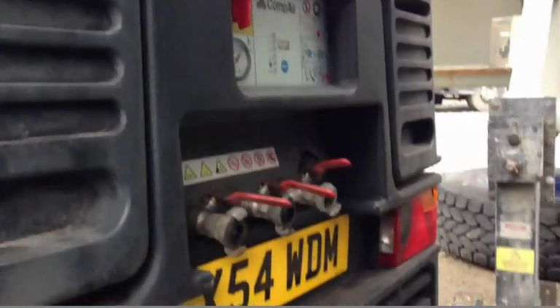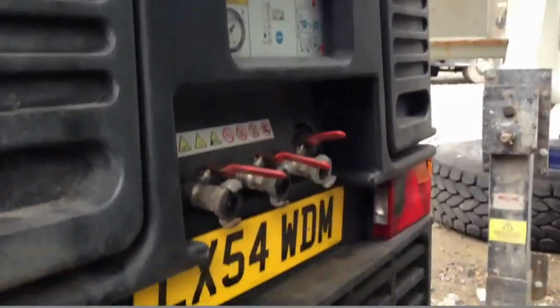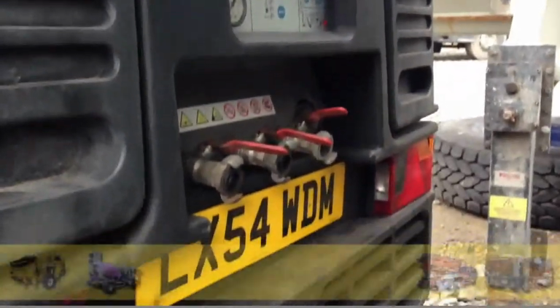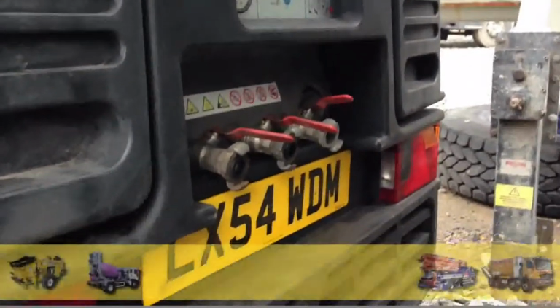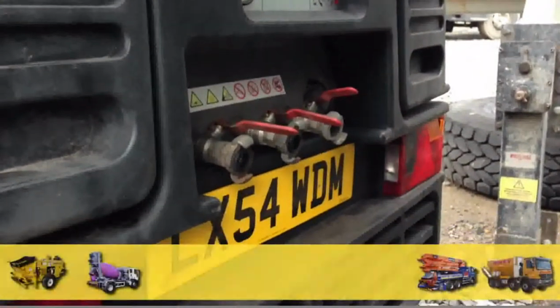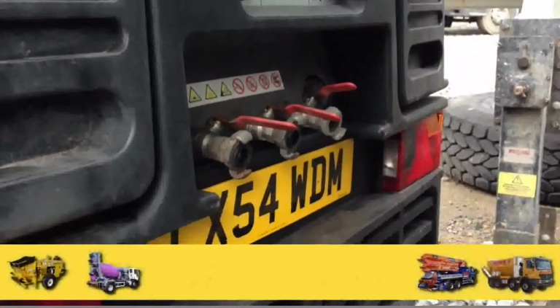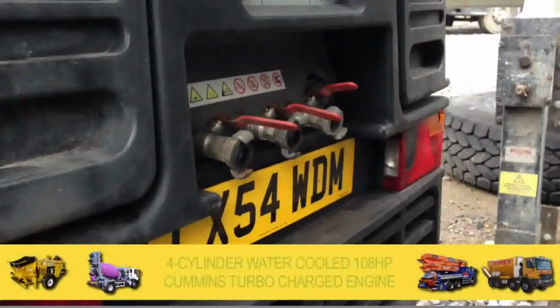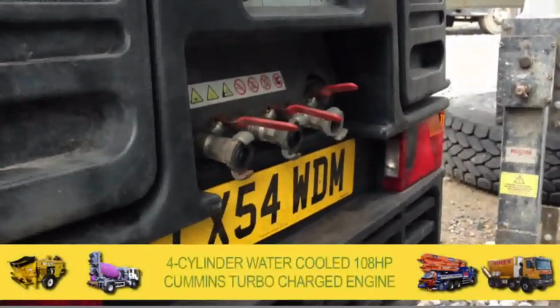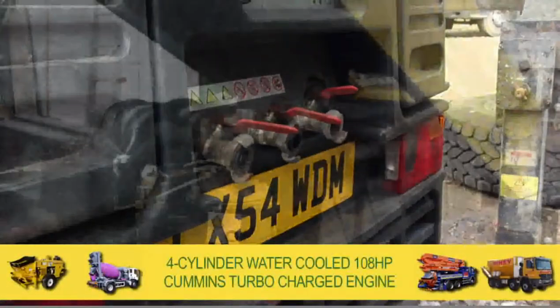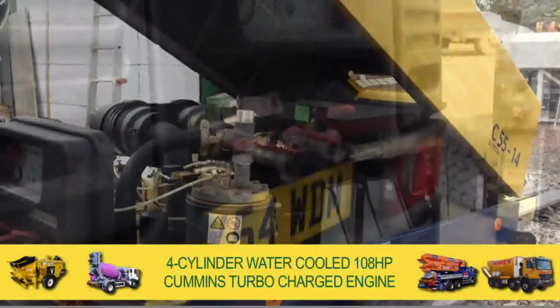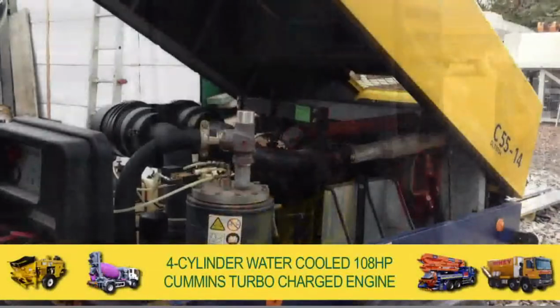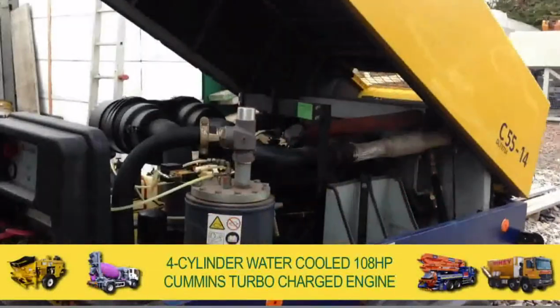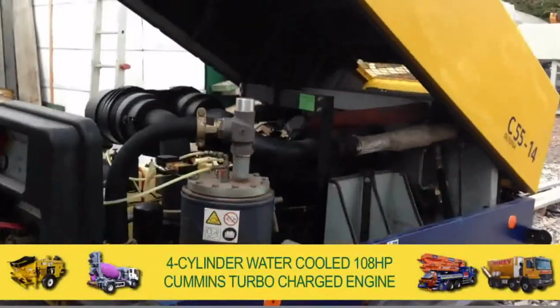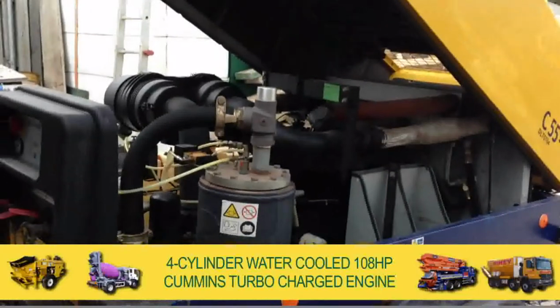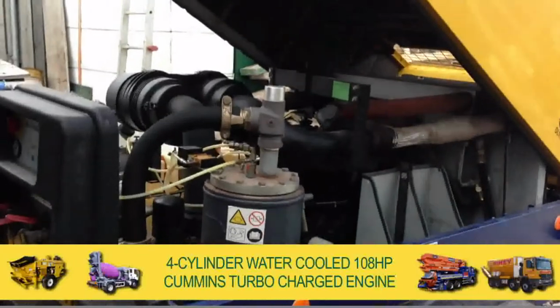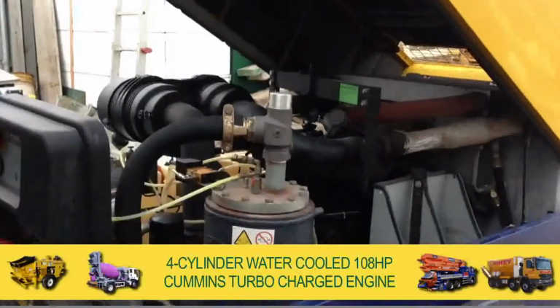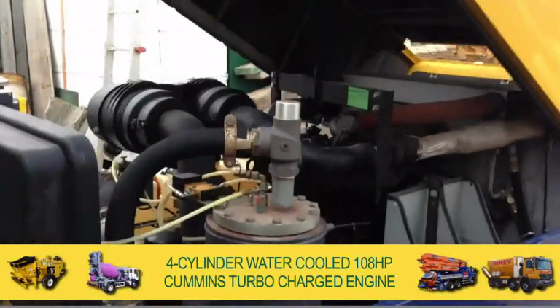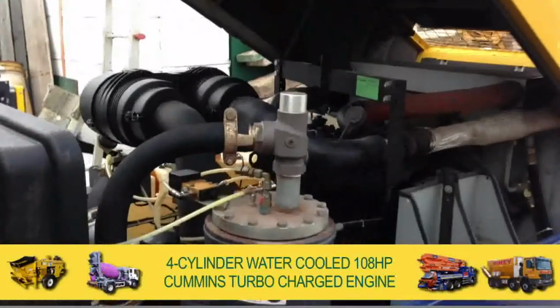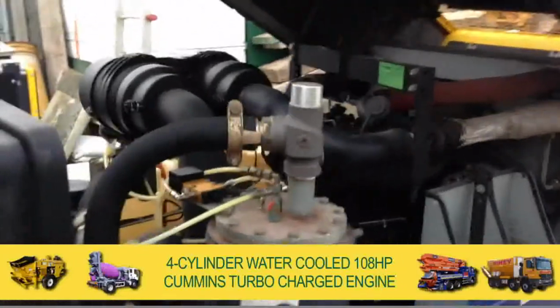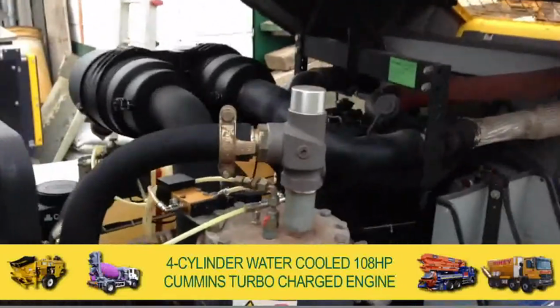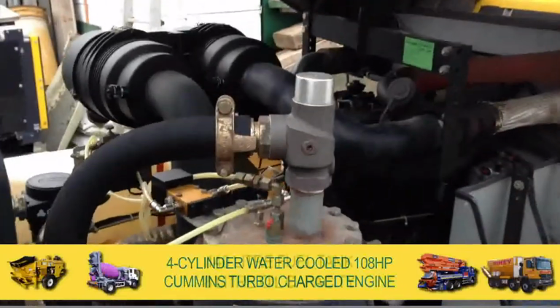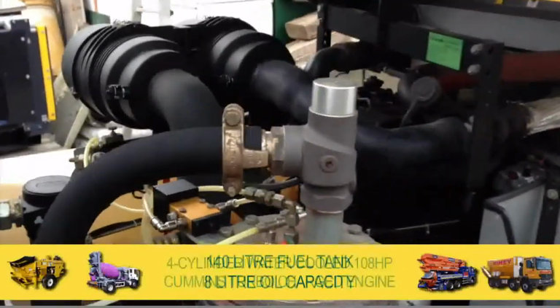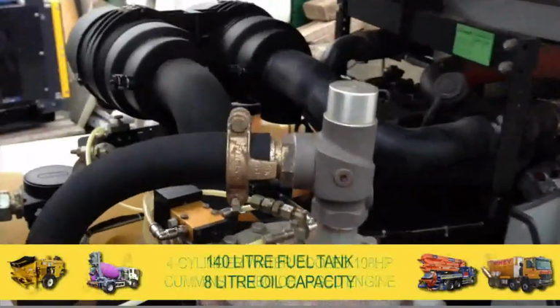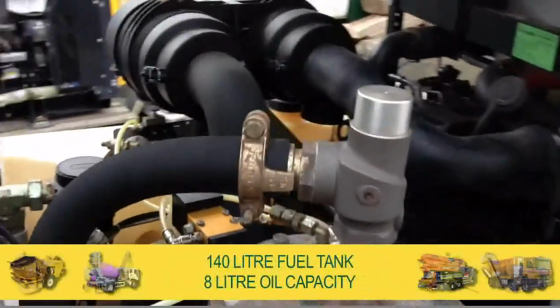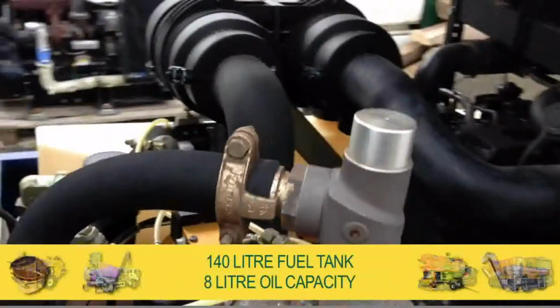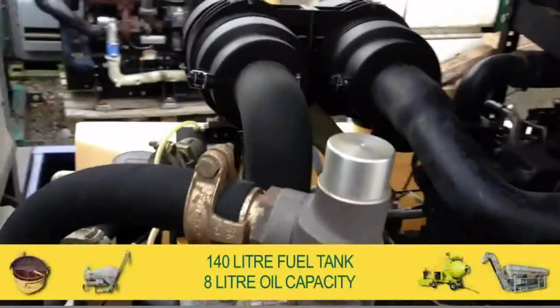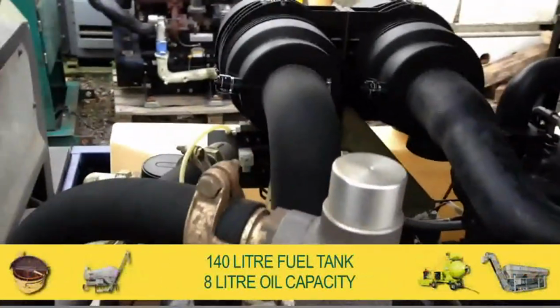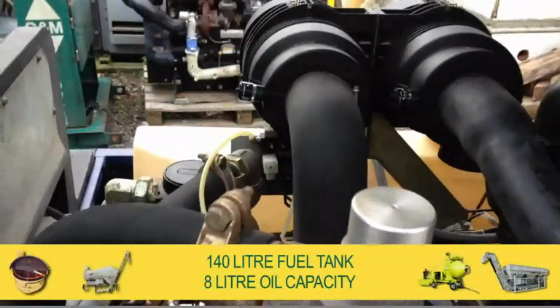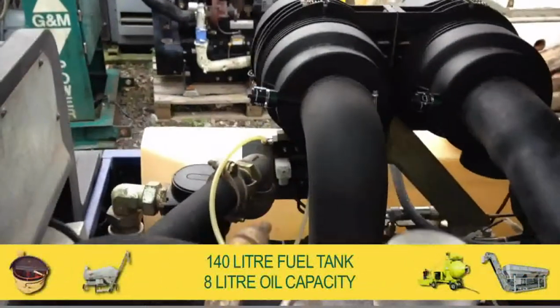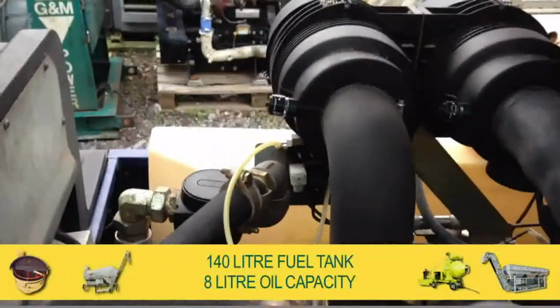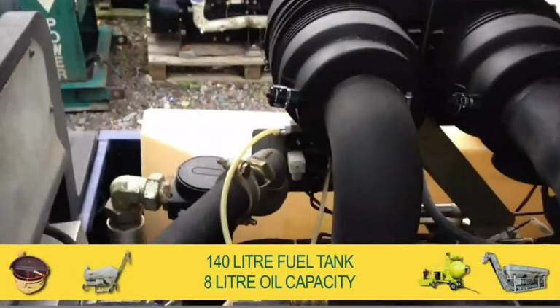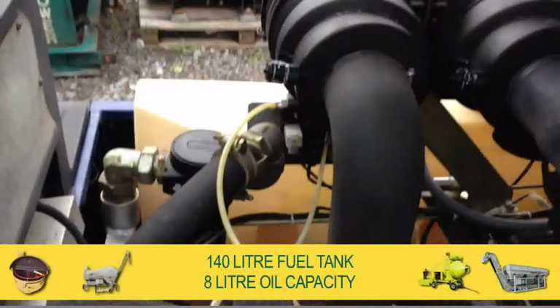Fitted with a 4 cylinder water cooled 108 HP Cummins turbocharged engine, with a 140 litre fuel tank and 8 litre oil capacity.